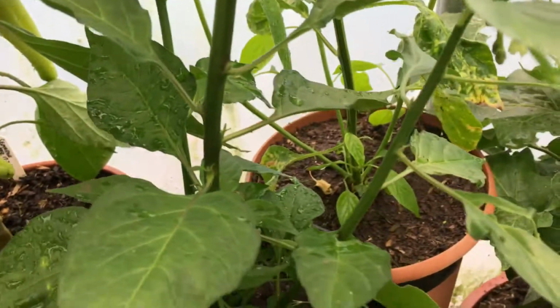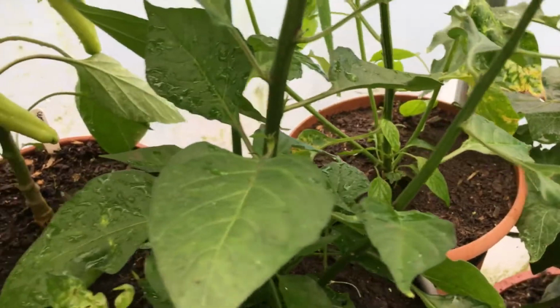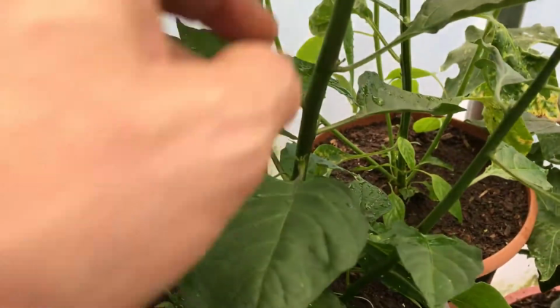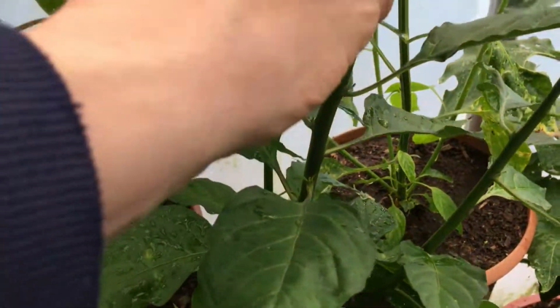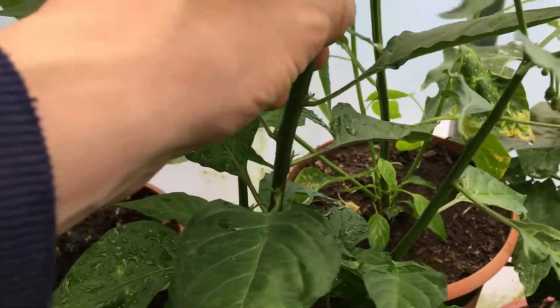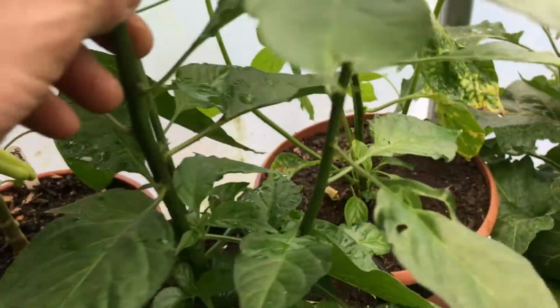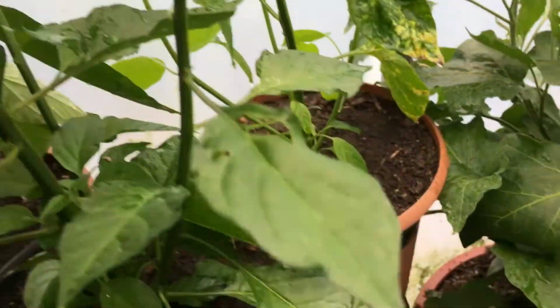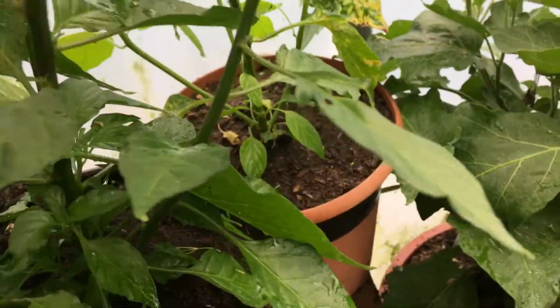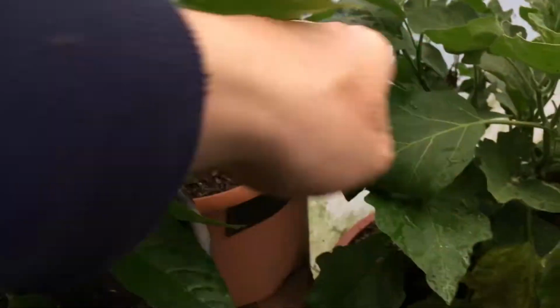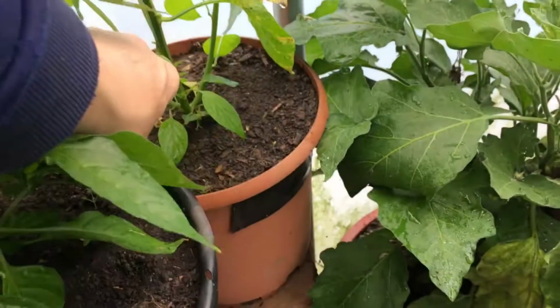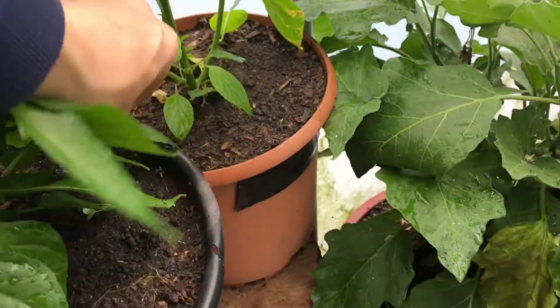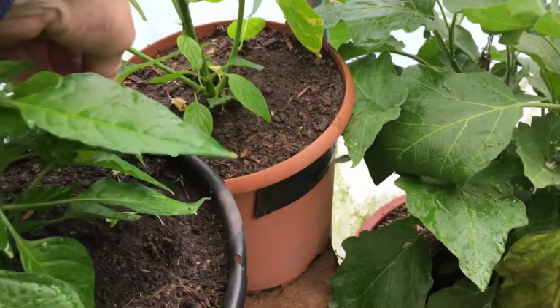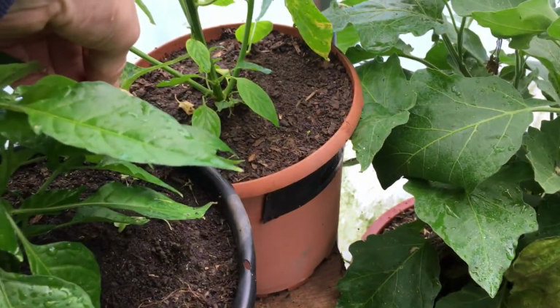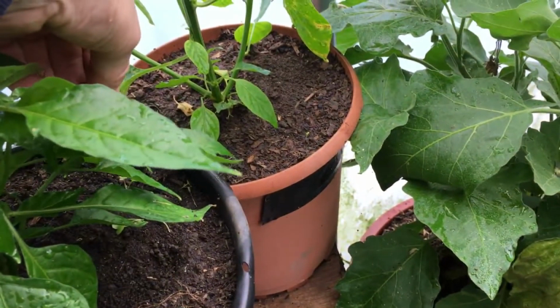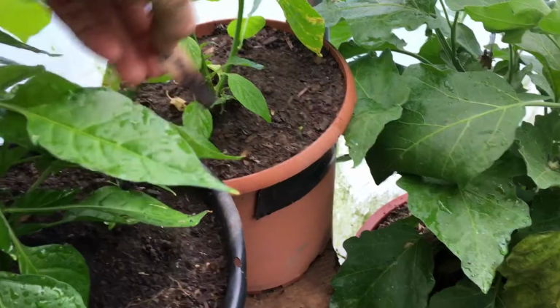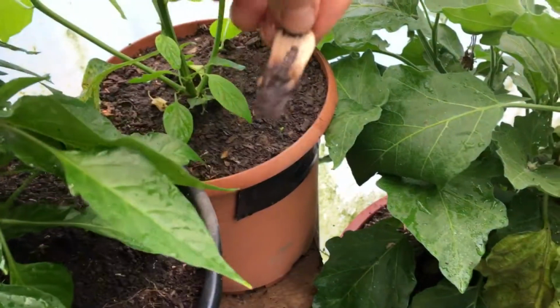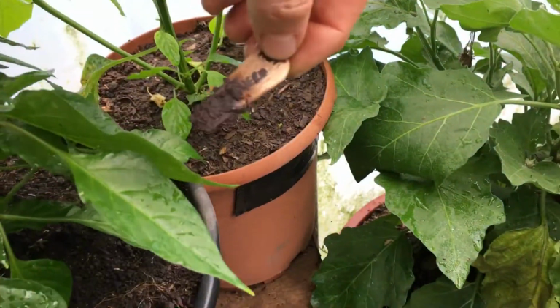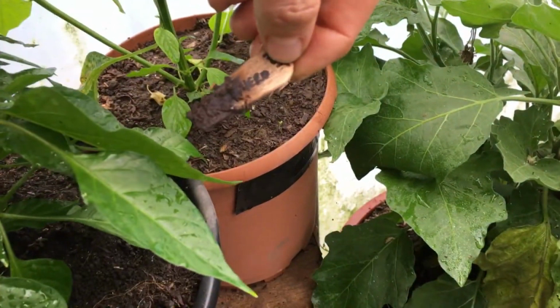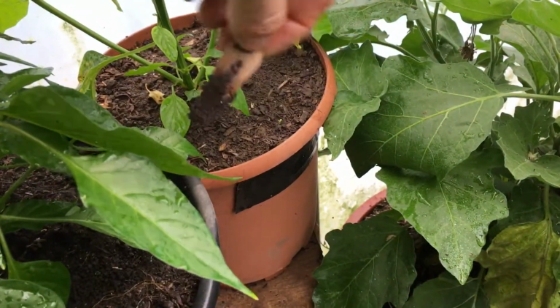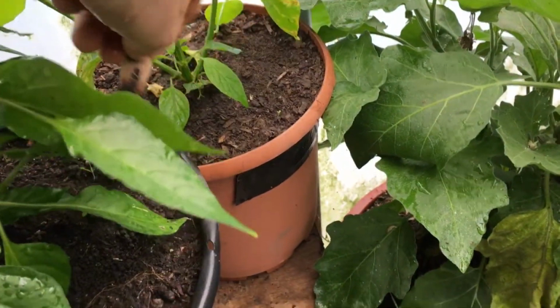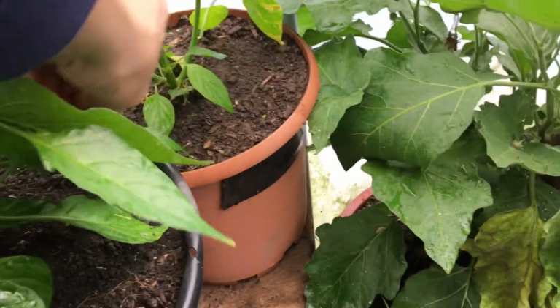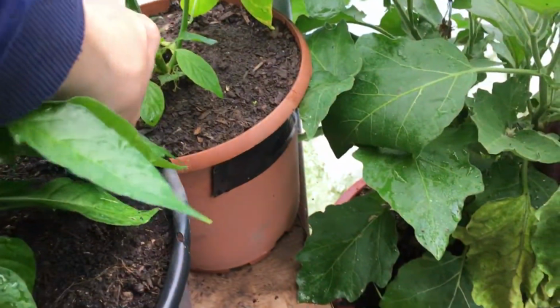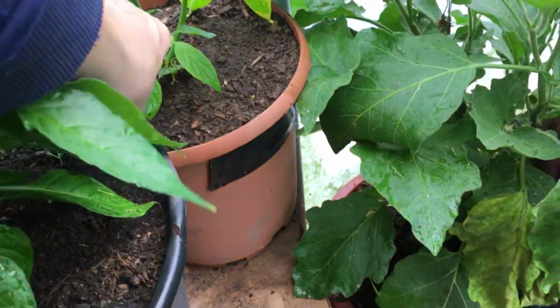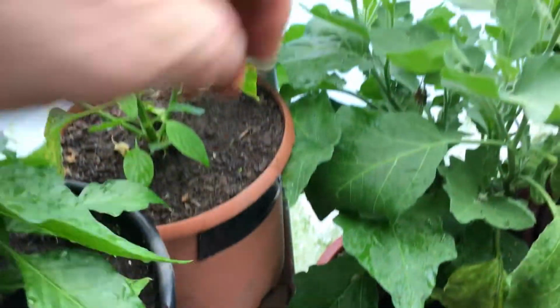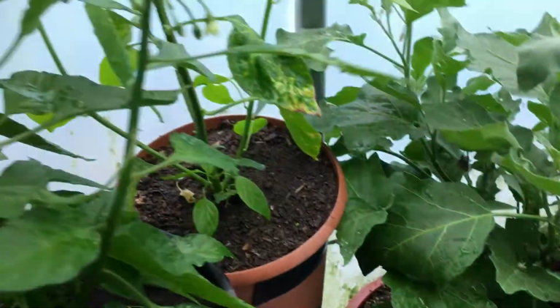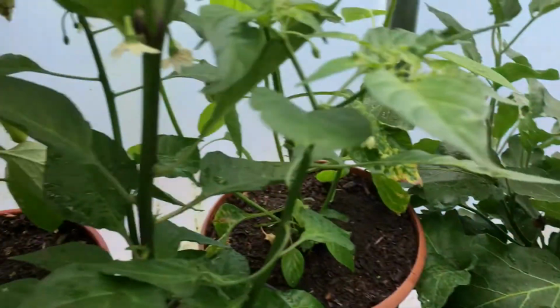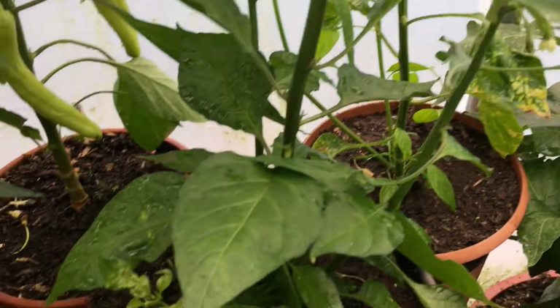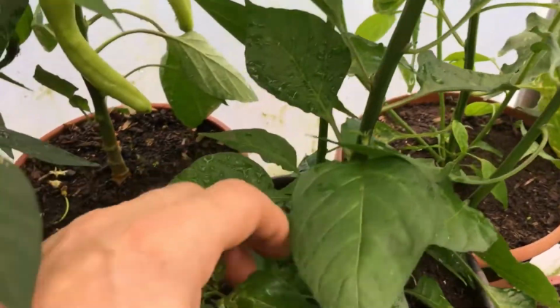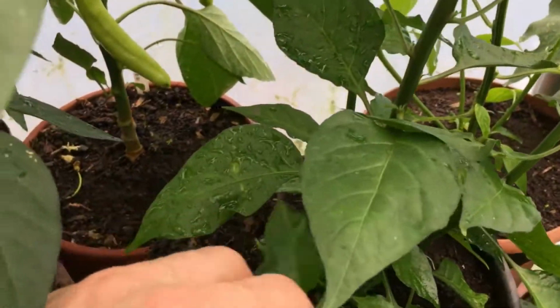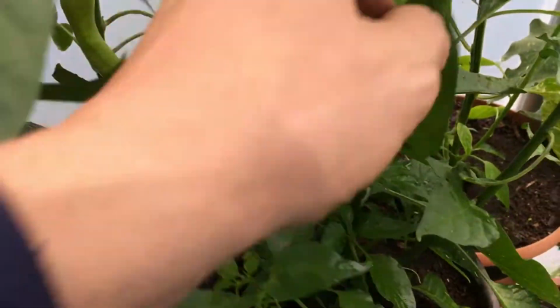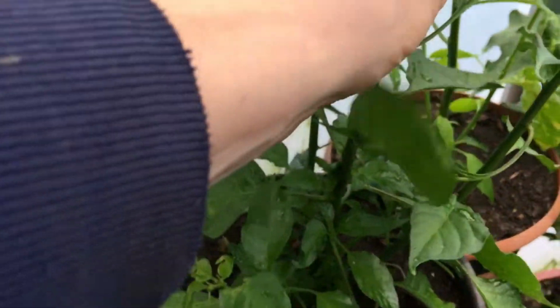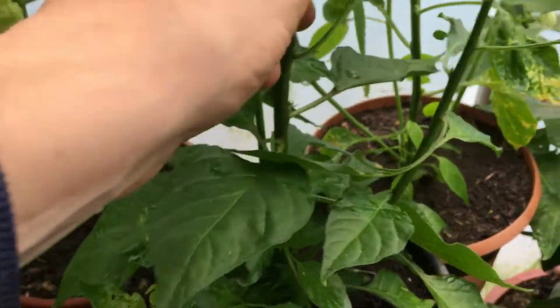Some of them, I did lose the labels on them. Check what this one is — Hot. Hot. Nero. And I haven't... have I got any peppers on there yet? No, I've got plenty of flowers.